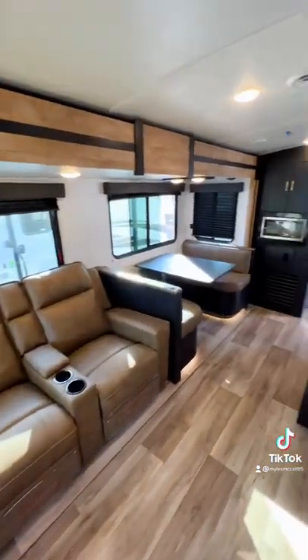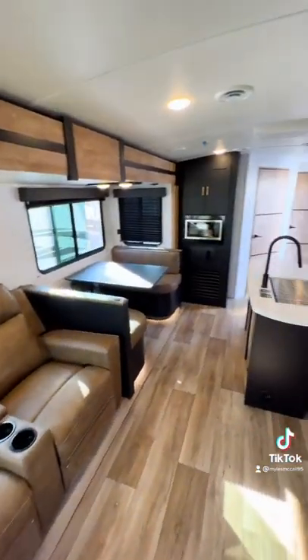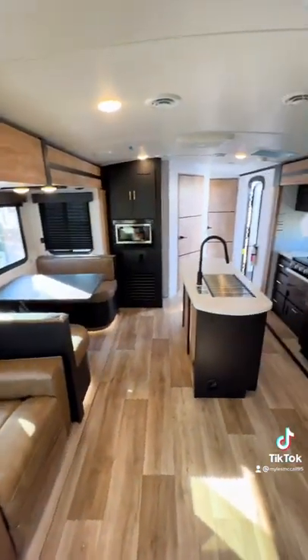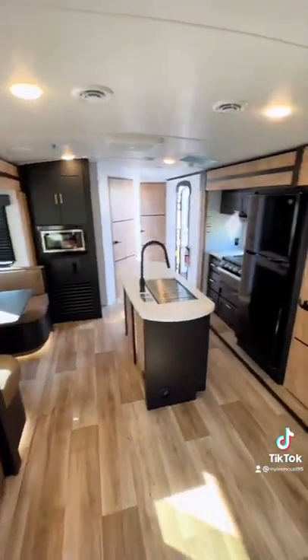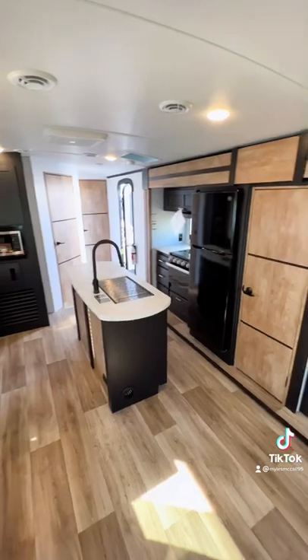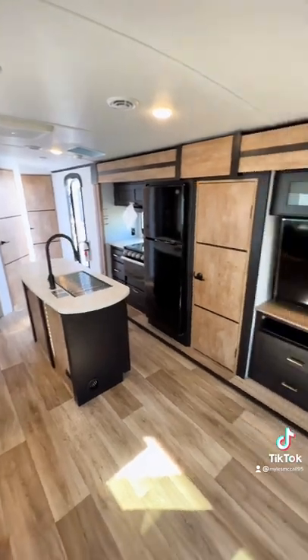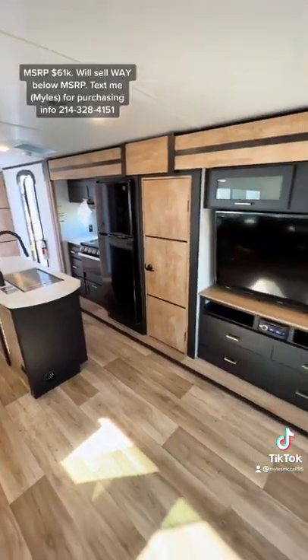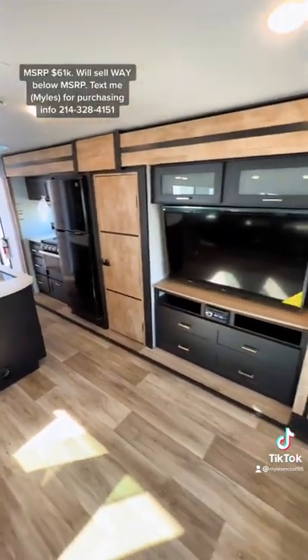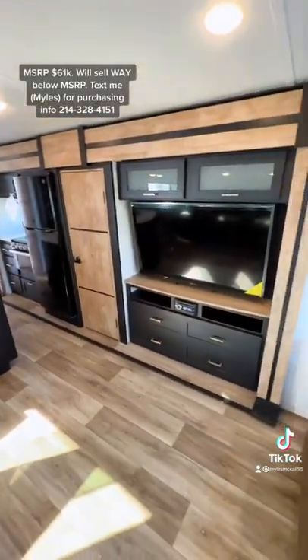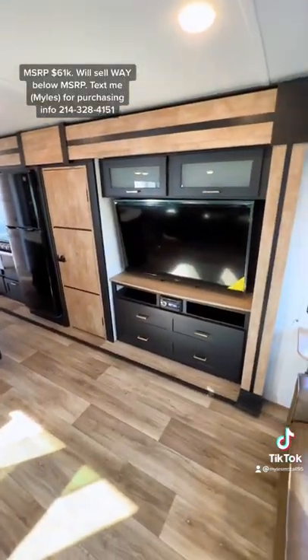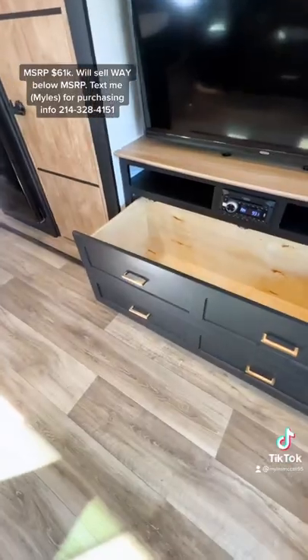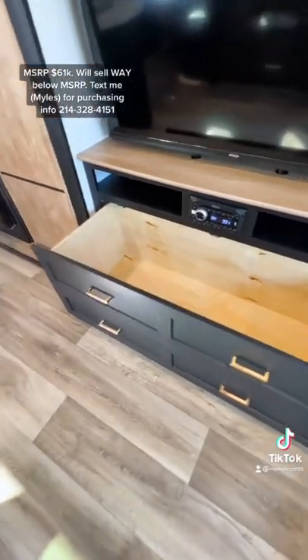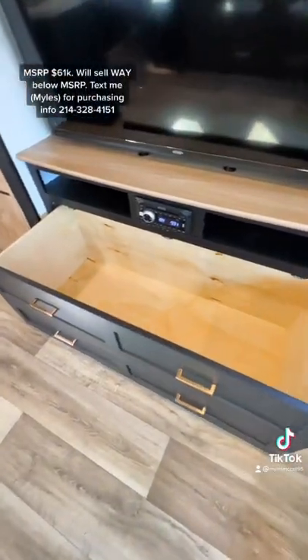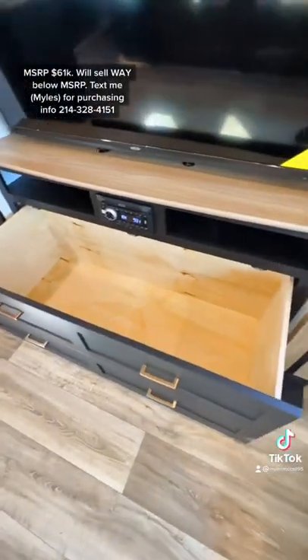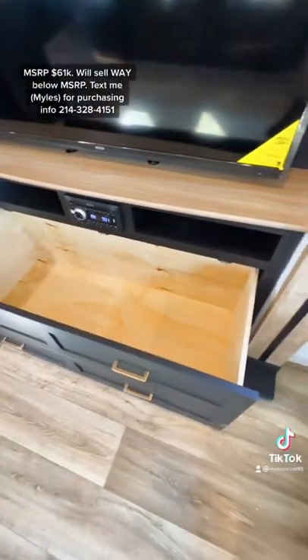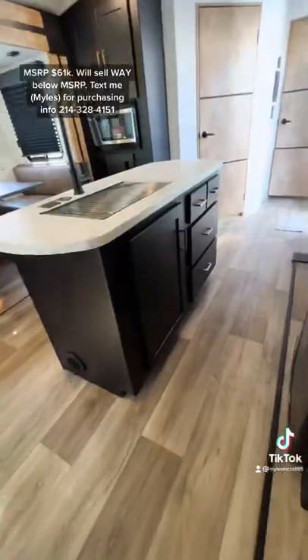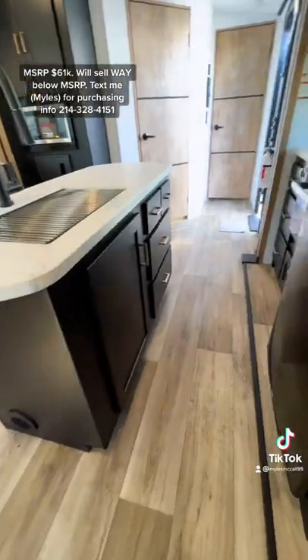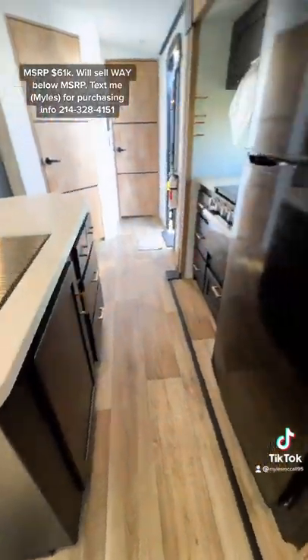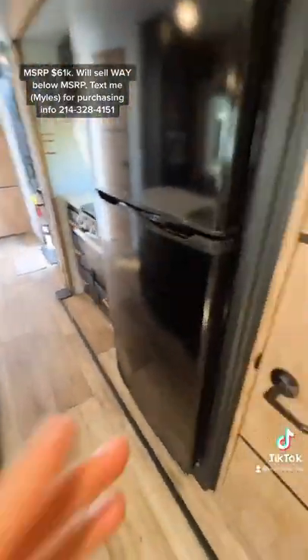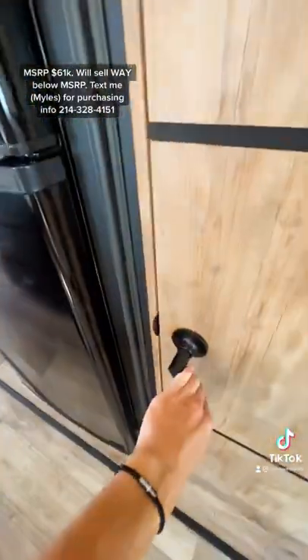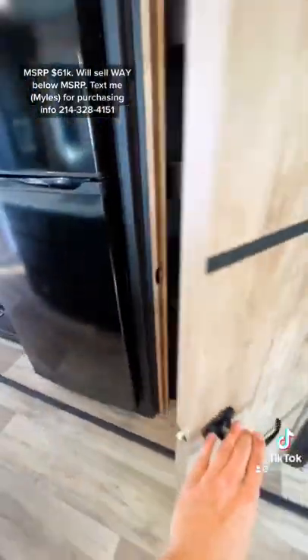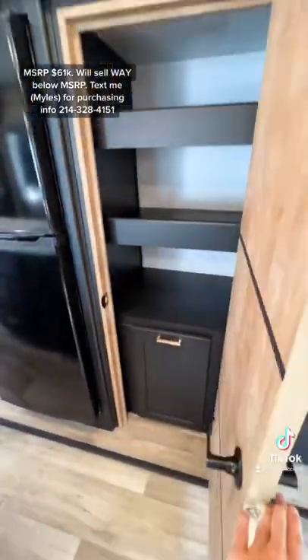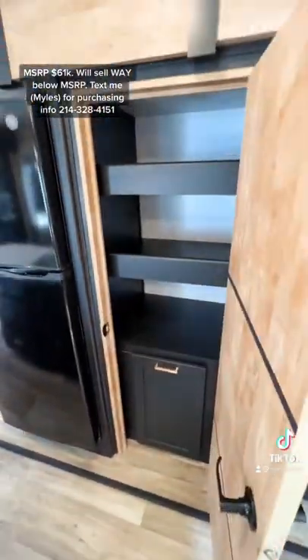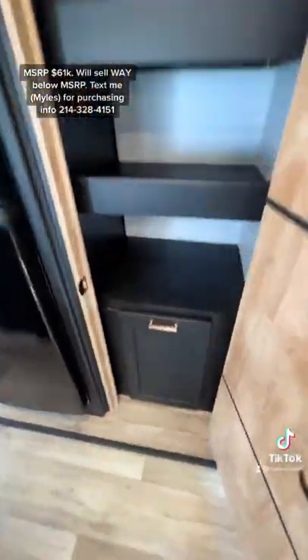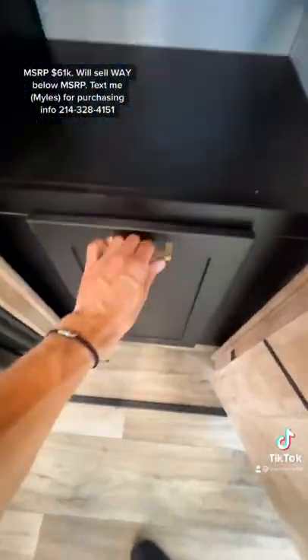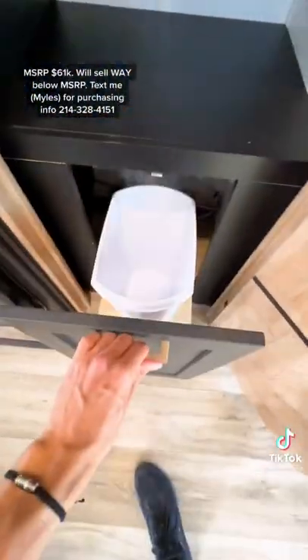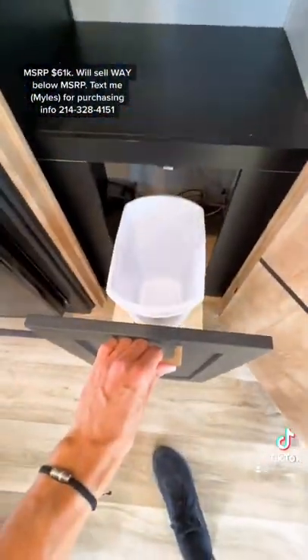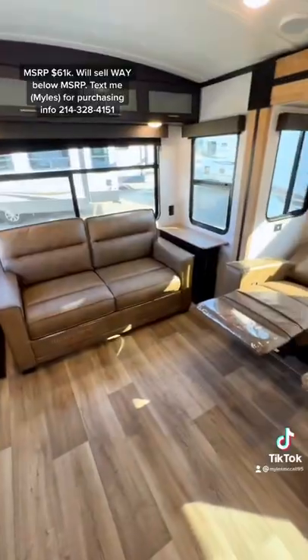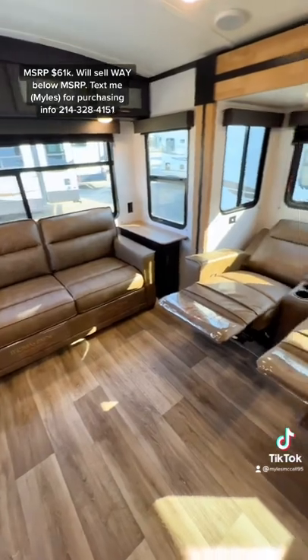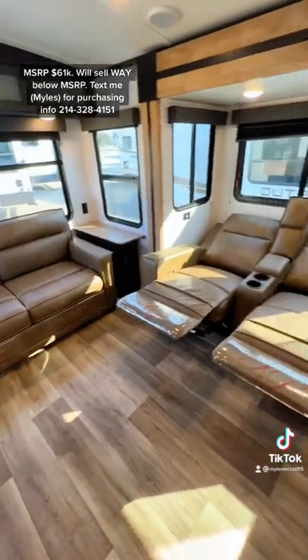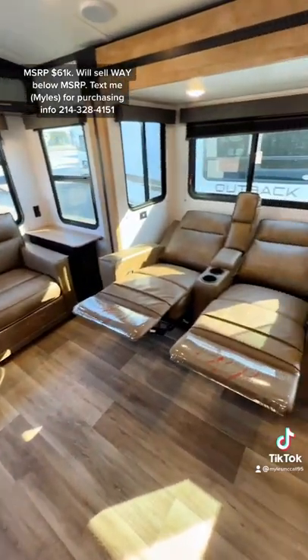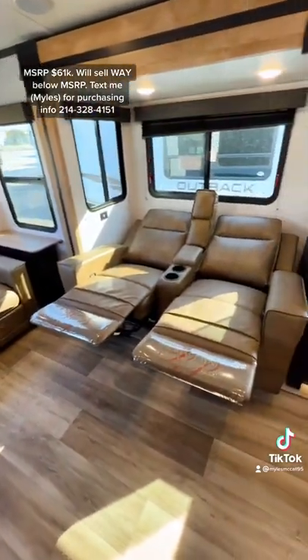Let me know down below in the comments what you think of this interior design color scheme. You have a huge storage compartment underneath the TV — that's about a 50-inch screen. Nice pantry space as well with a pull-out drawer for a trash can.